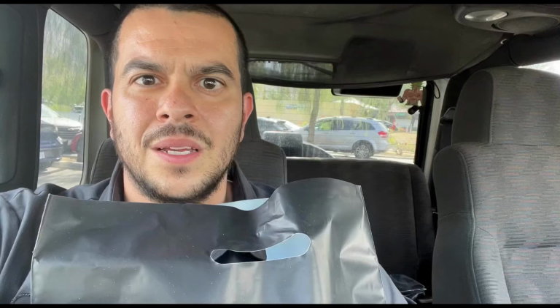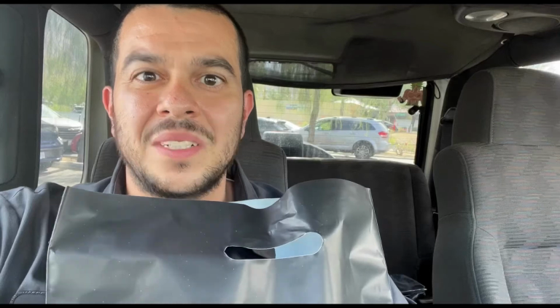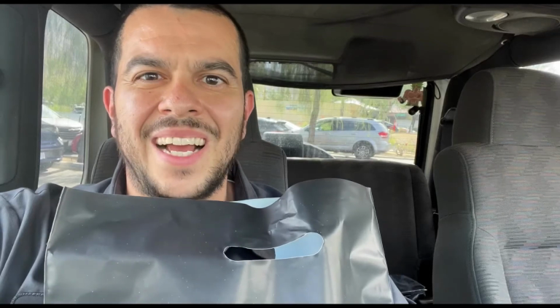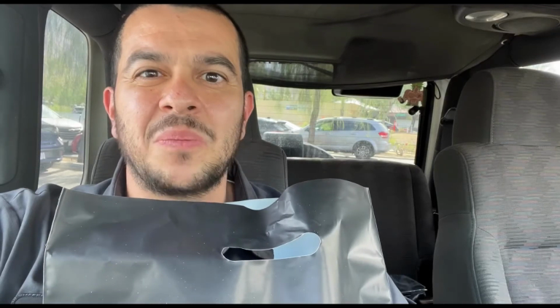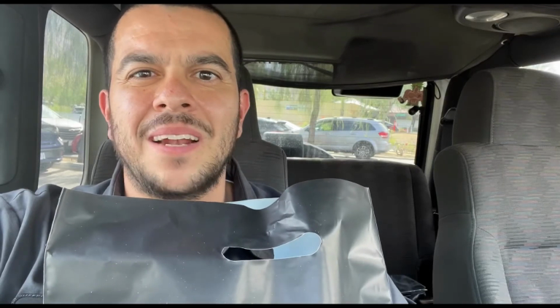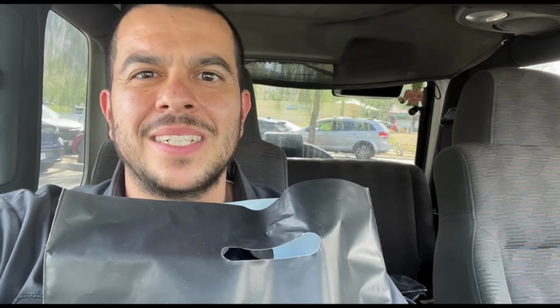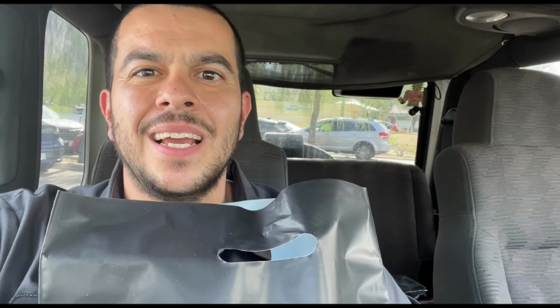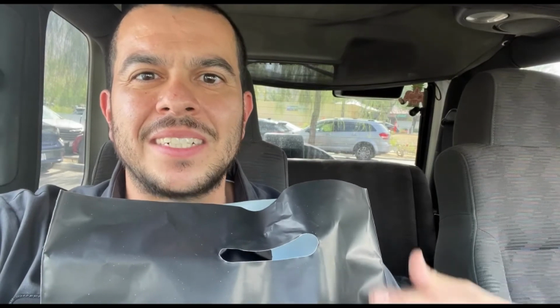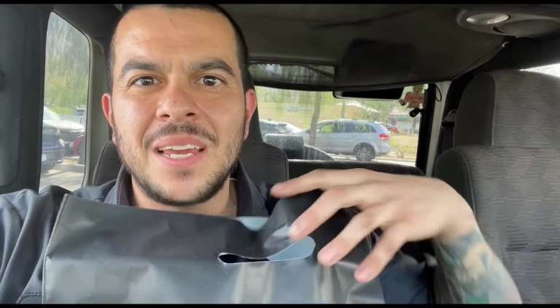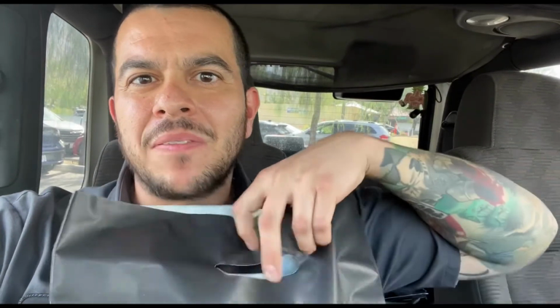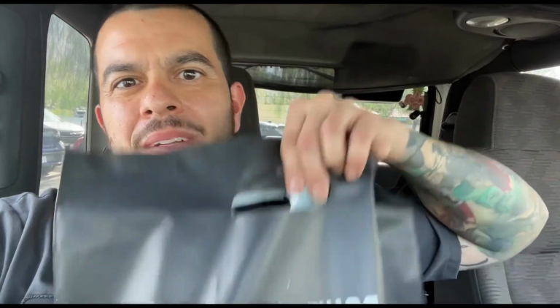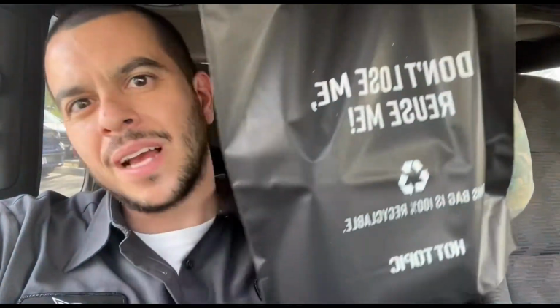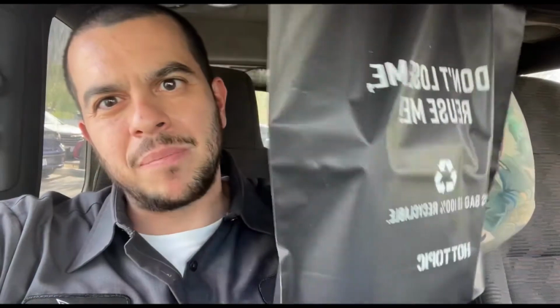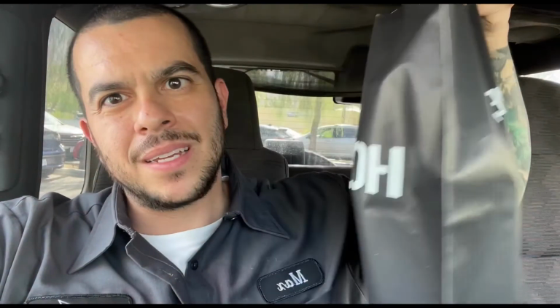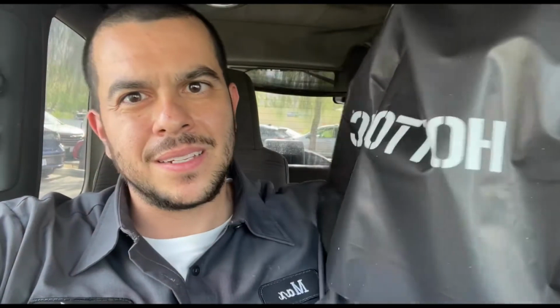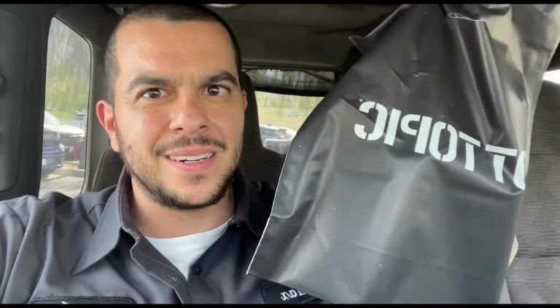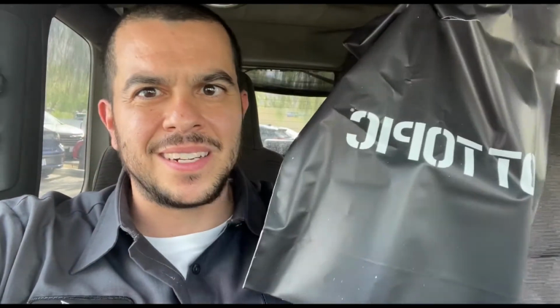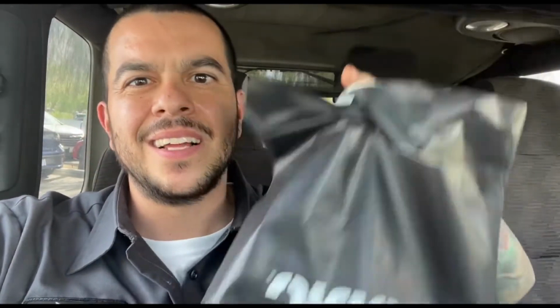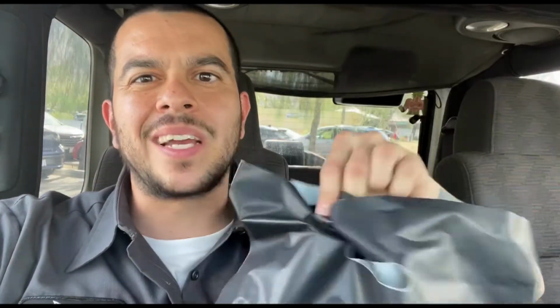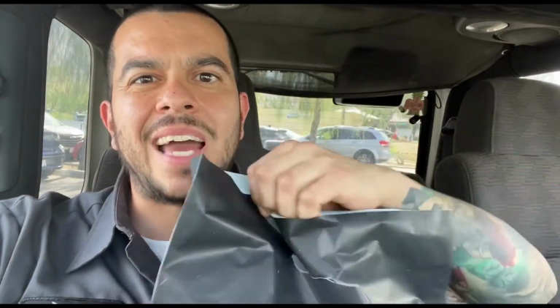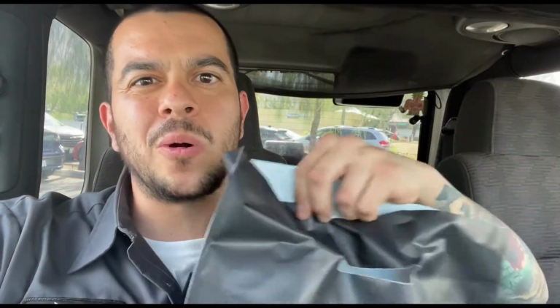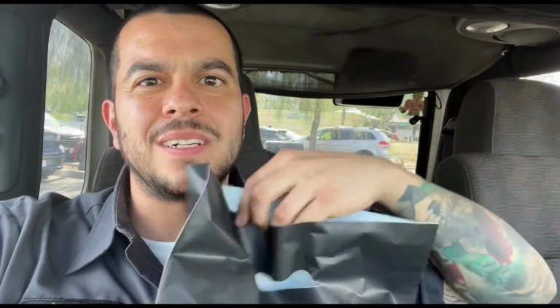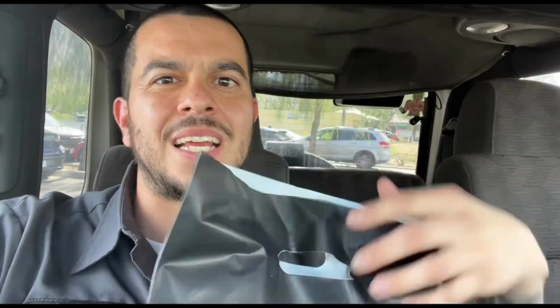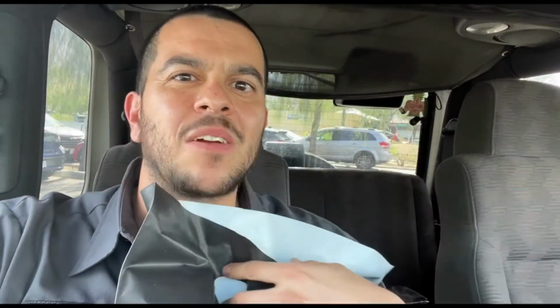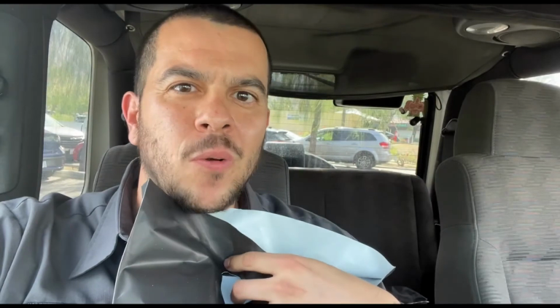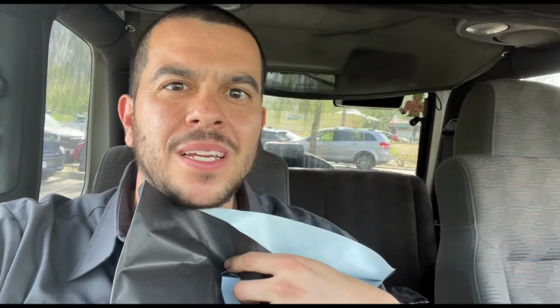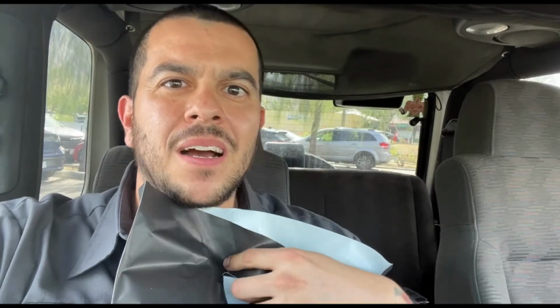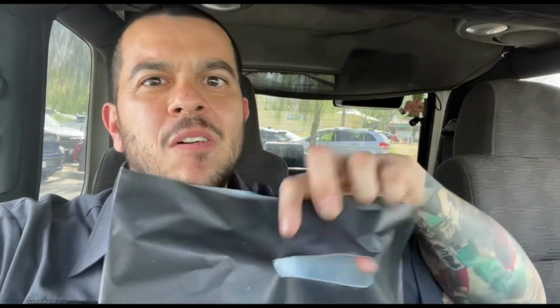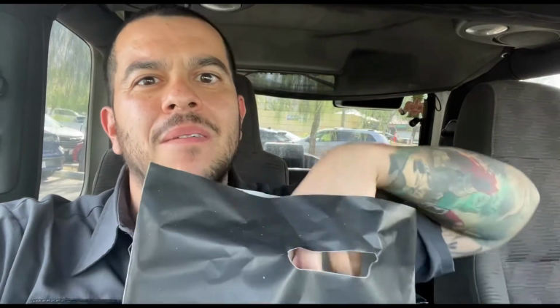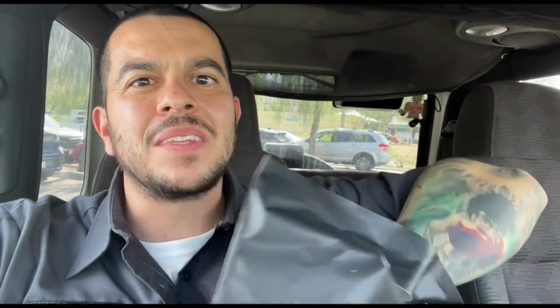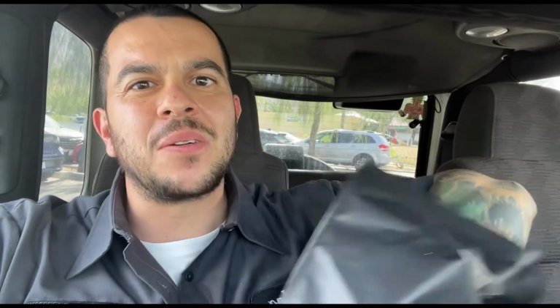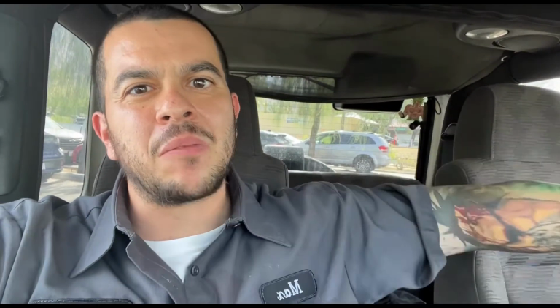What's up guys, it's your boy Tad and Max here. I just came back from Hot Topic because I had an order sent there for me — a Funko Pop. Now you're probably wondering which one it is.